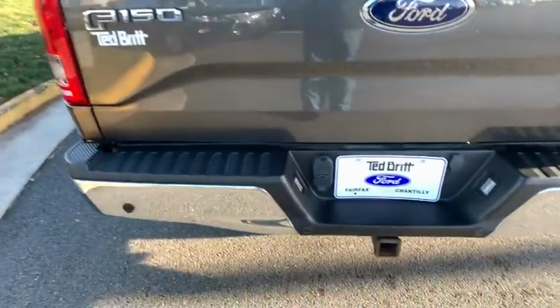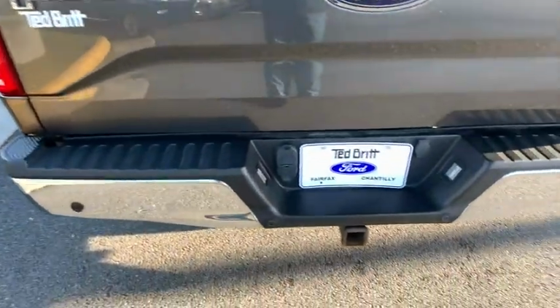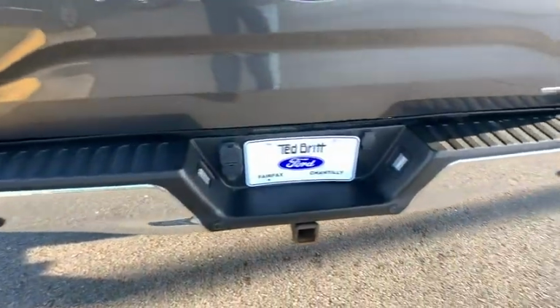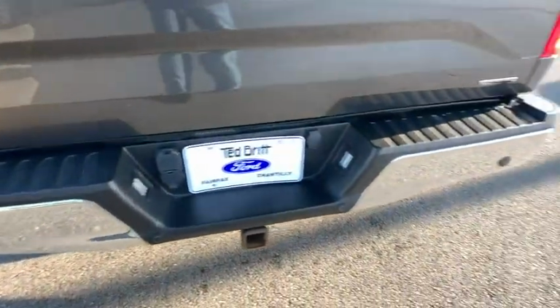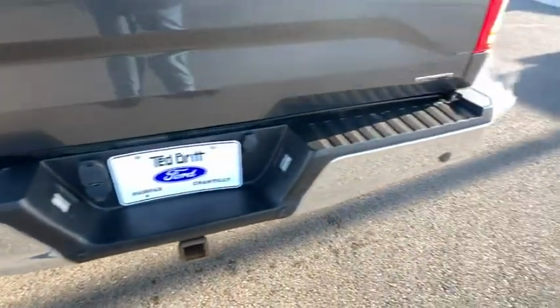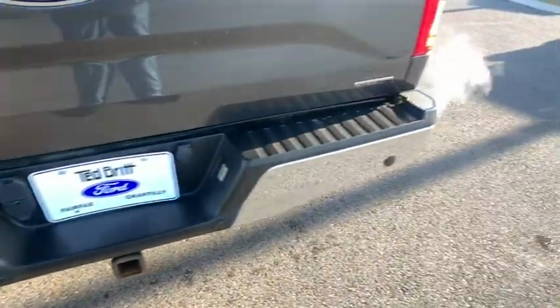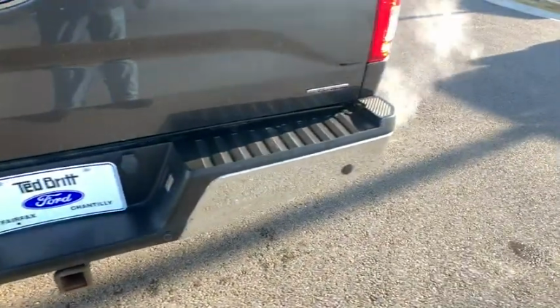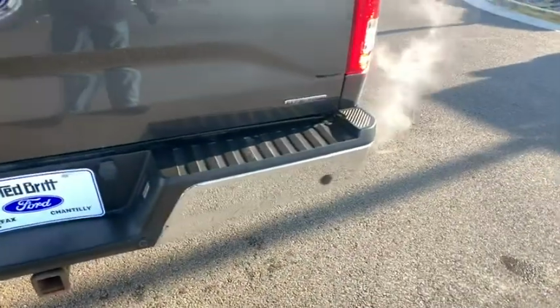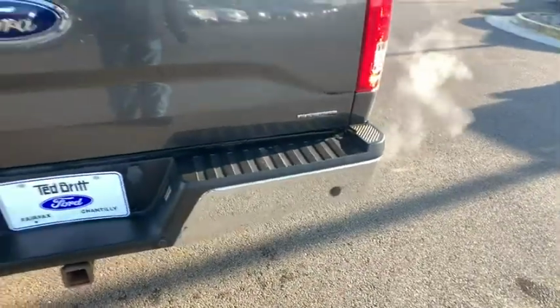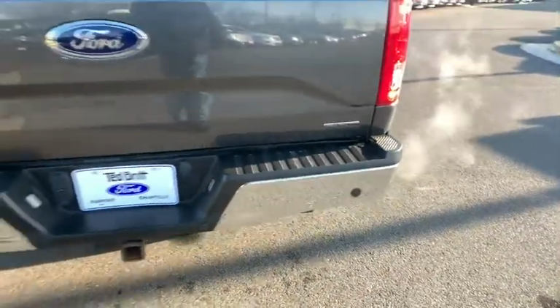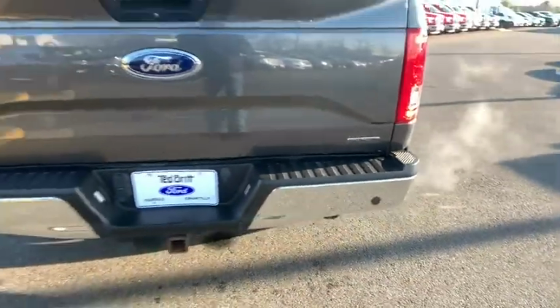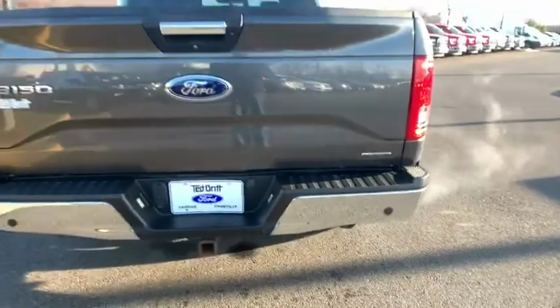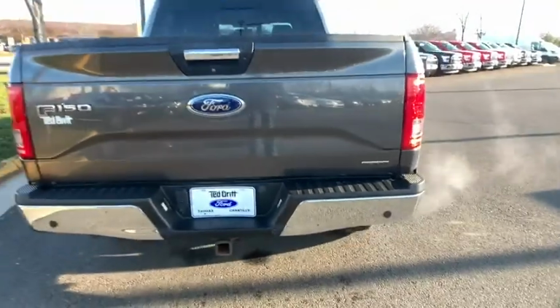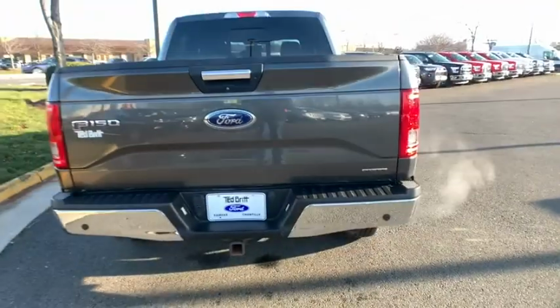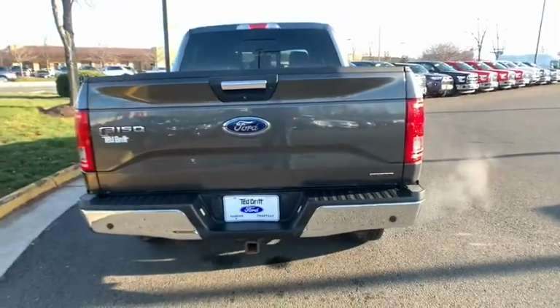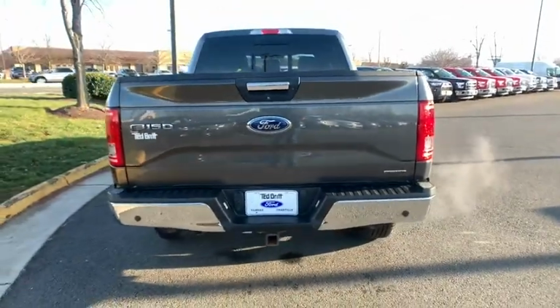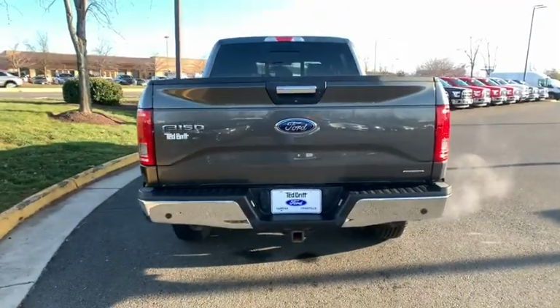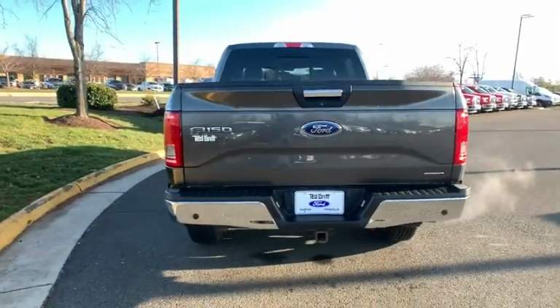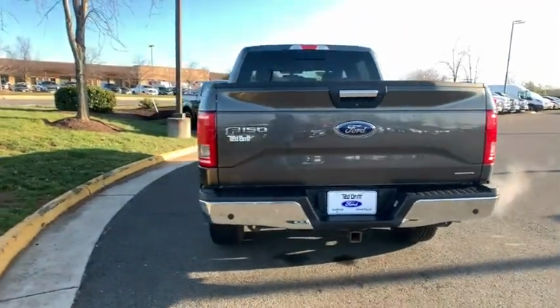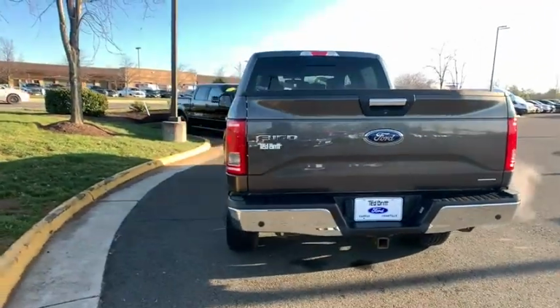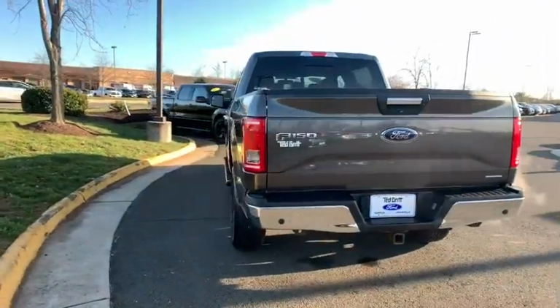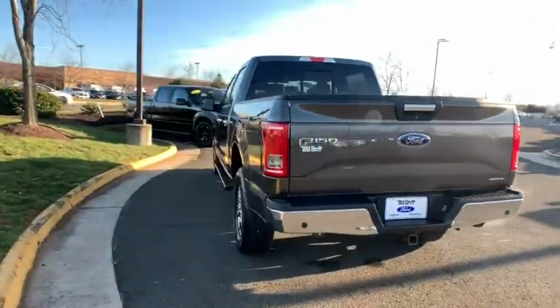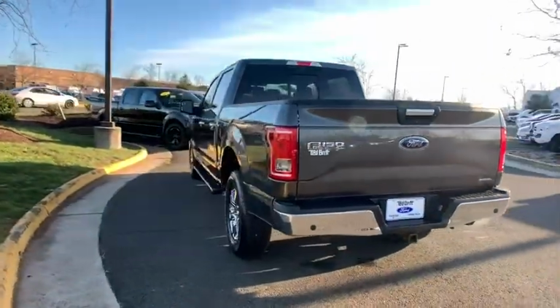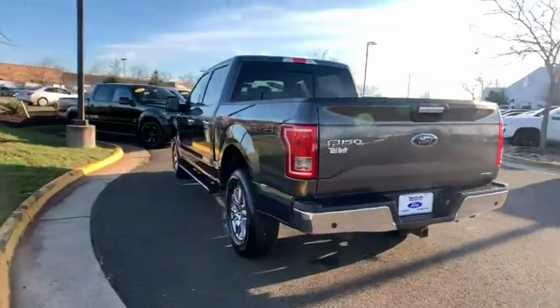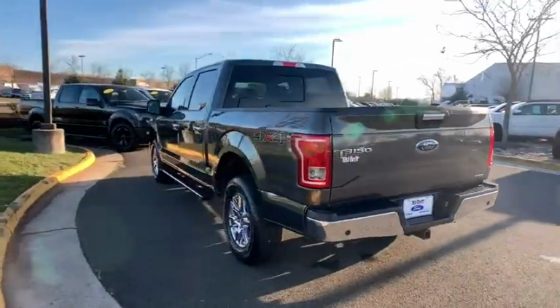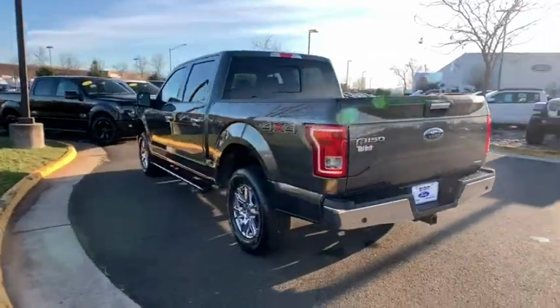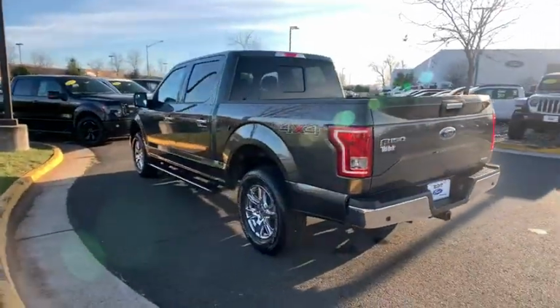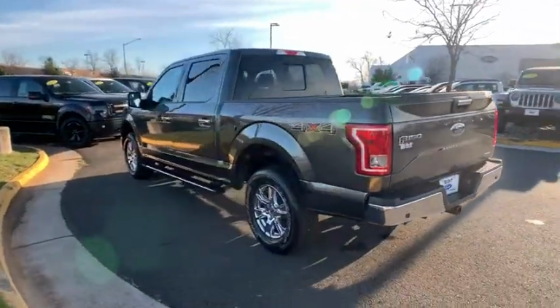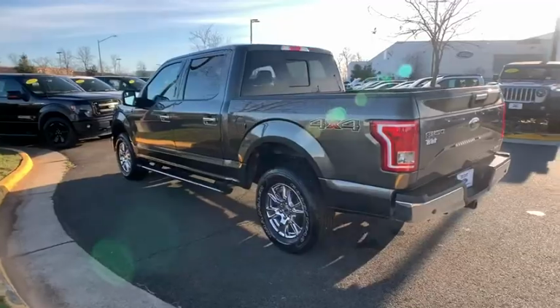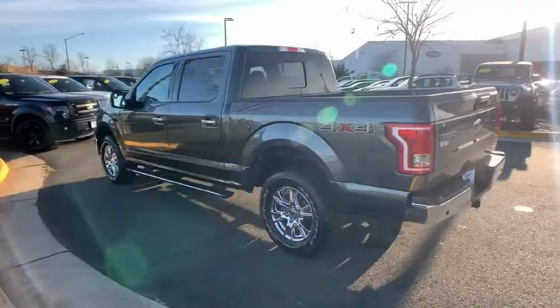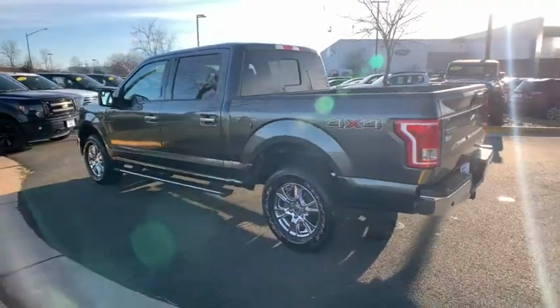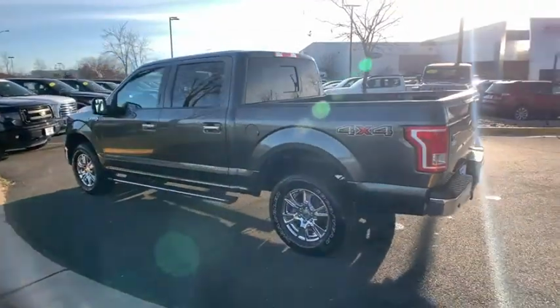Keyless entry. Traction control. Steering wheel audio controls. Stability control. Anti-lock braking system. Bluetooth. Power steering. Adjustable steering wheel.